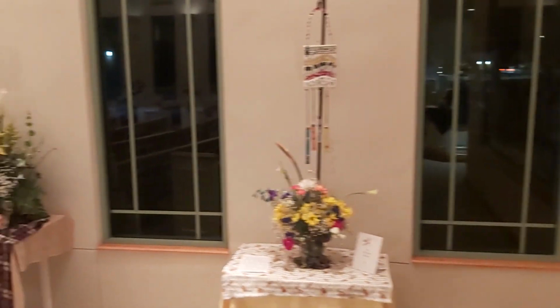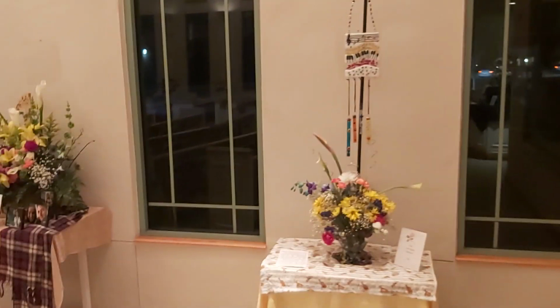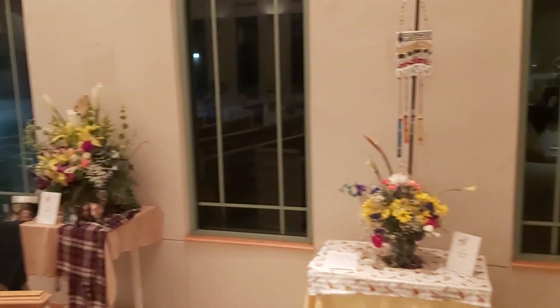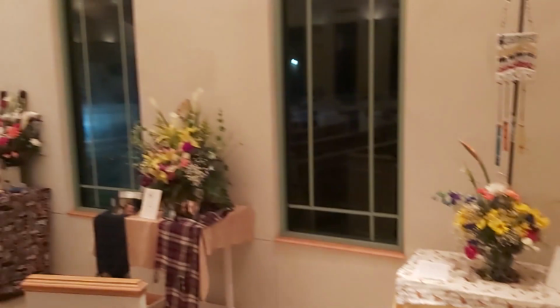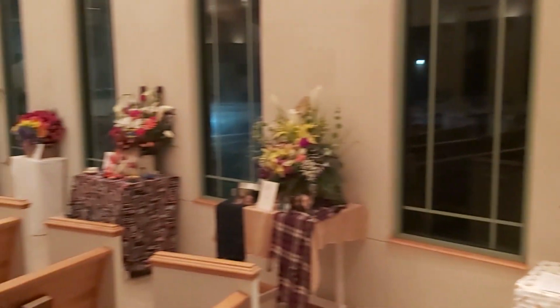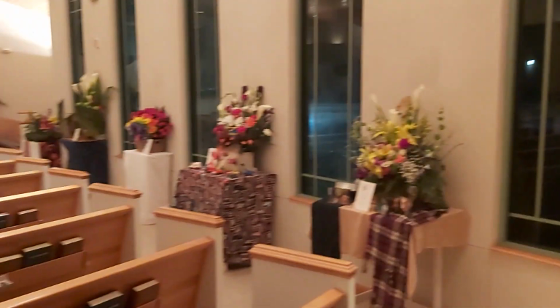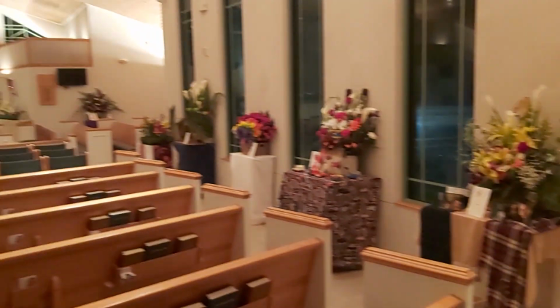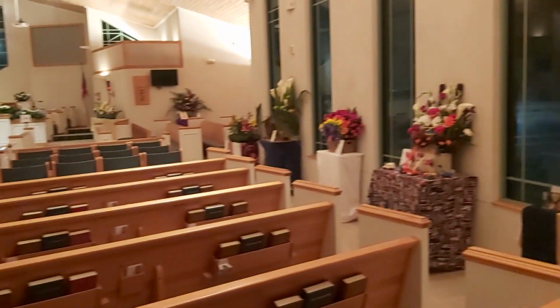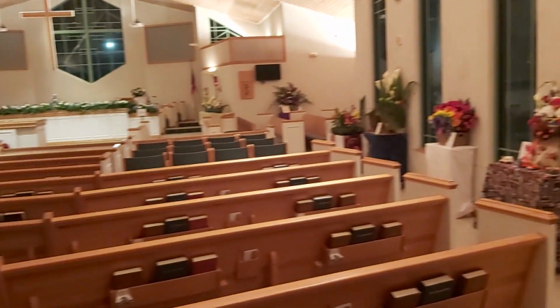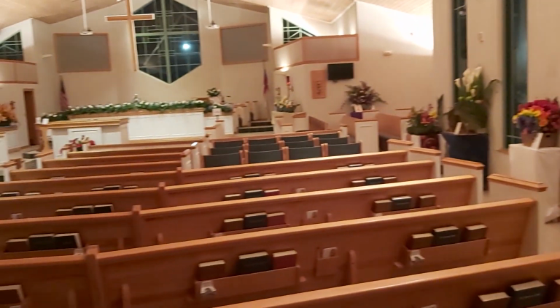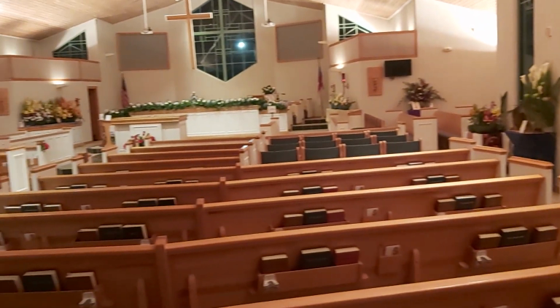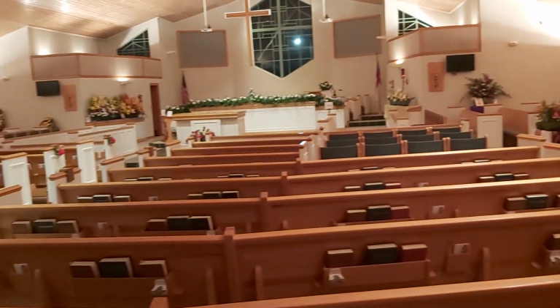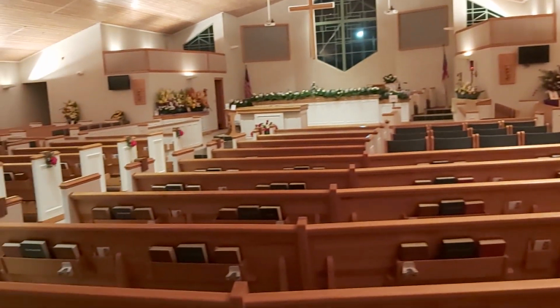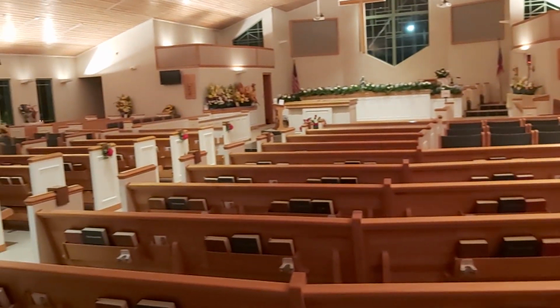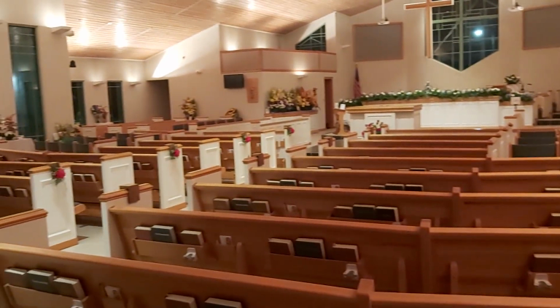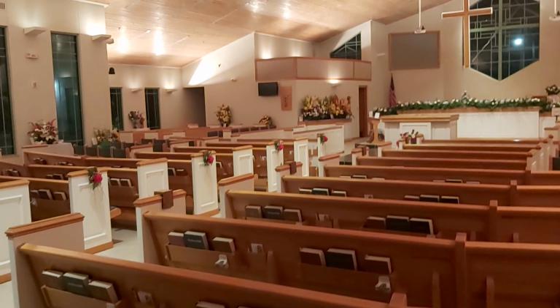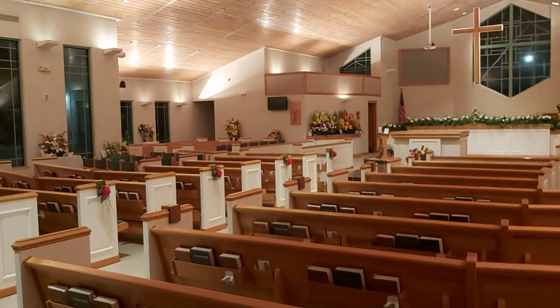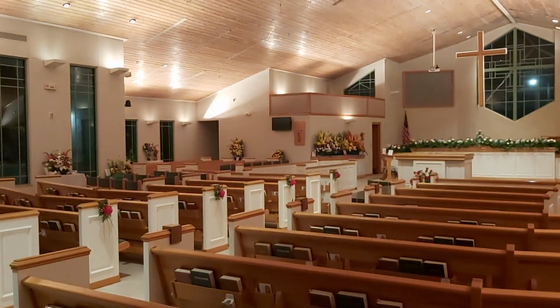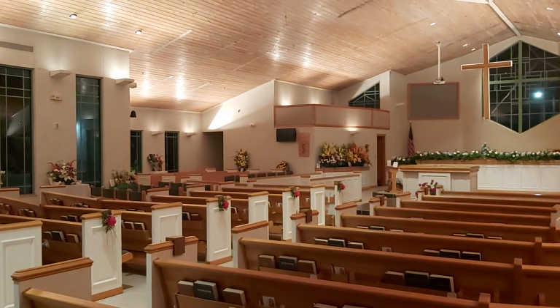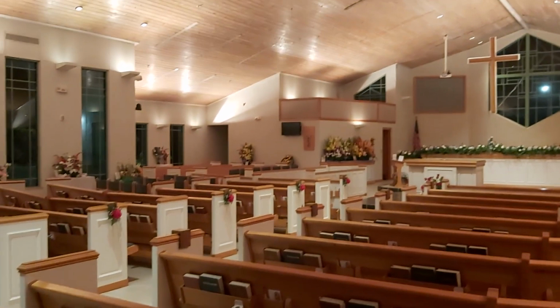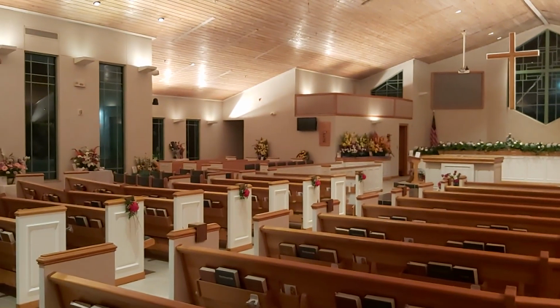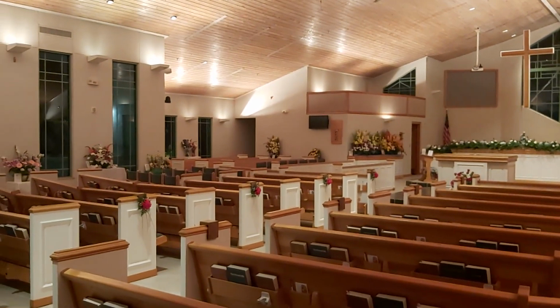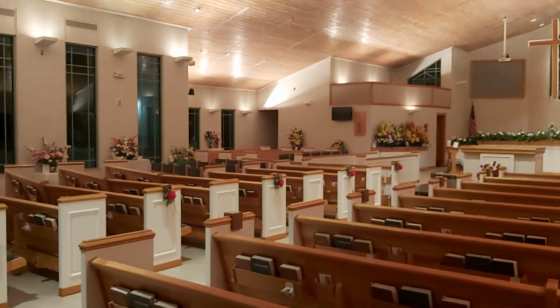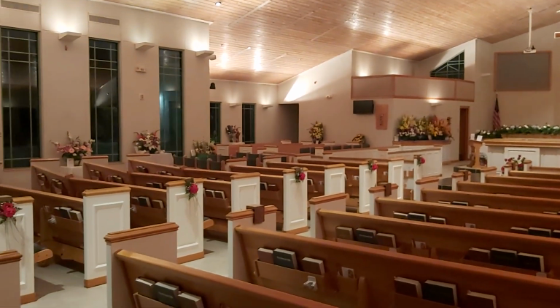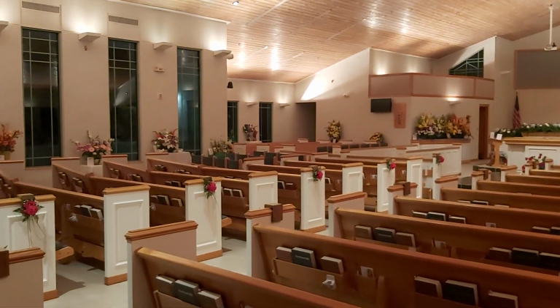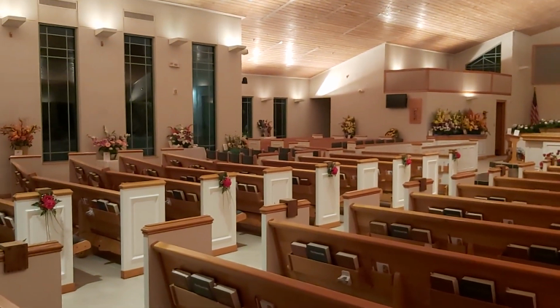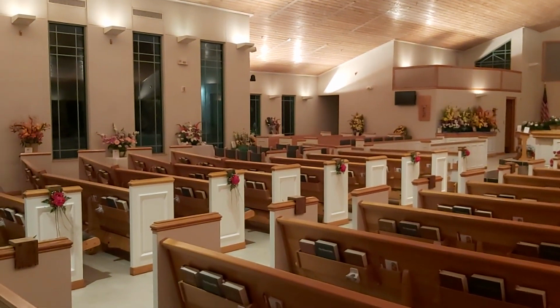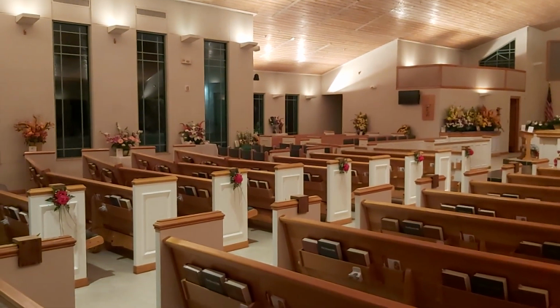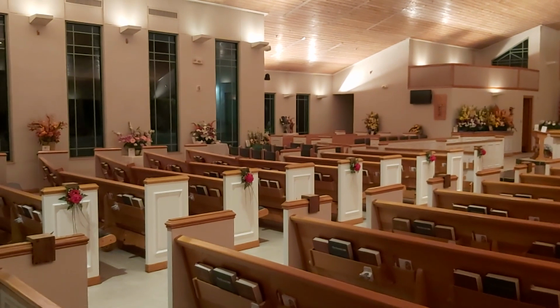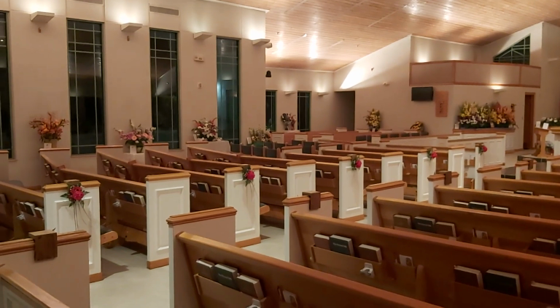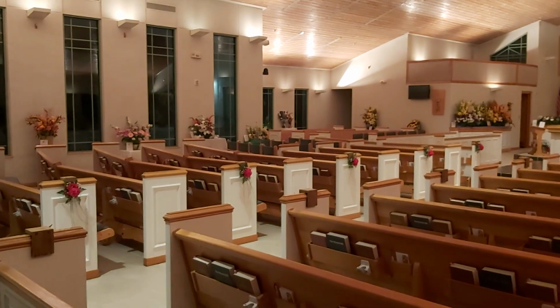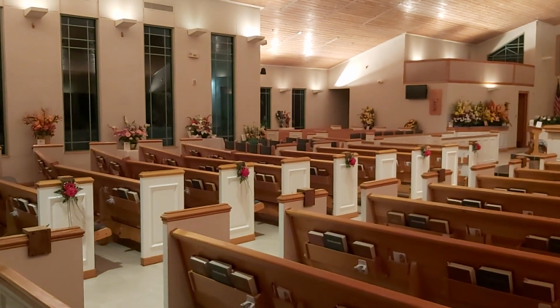Those are all of the arrangements we have in the 17th annual English Flower Festival. I hope you enjoyed it — thanks for watching.